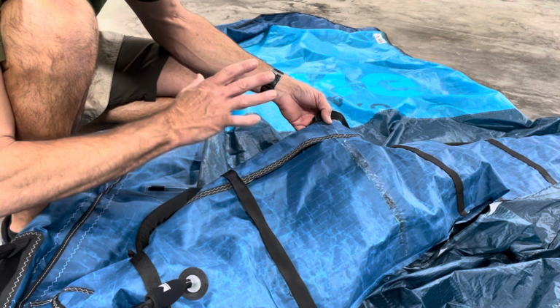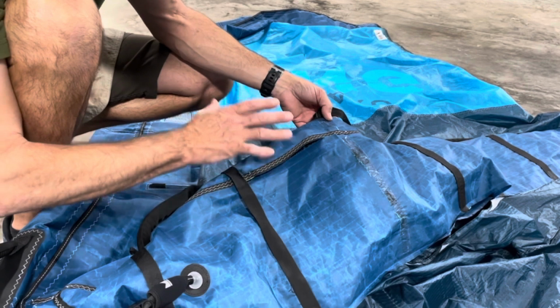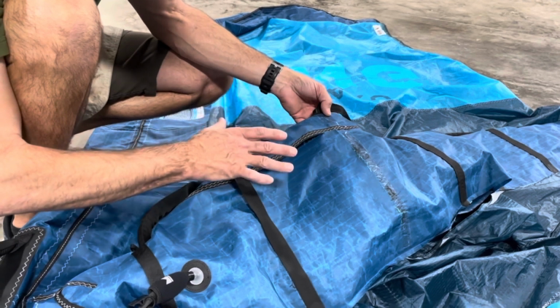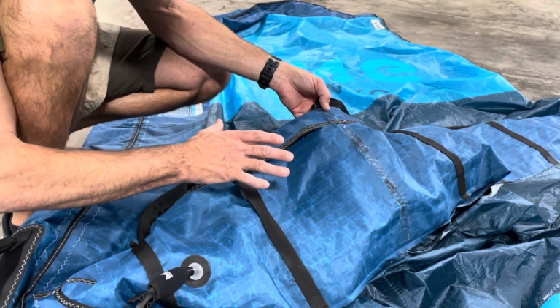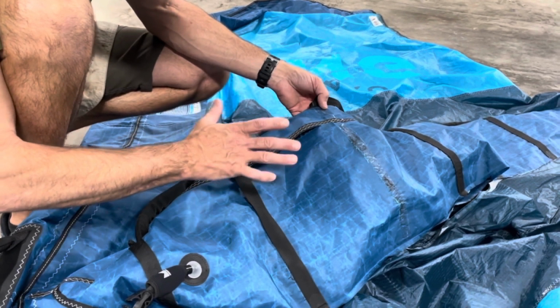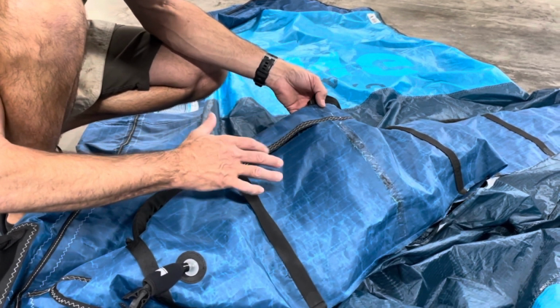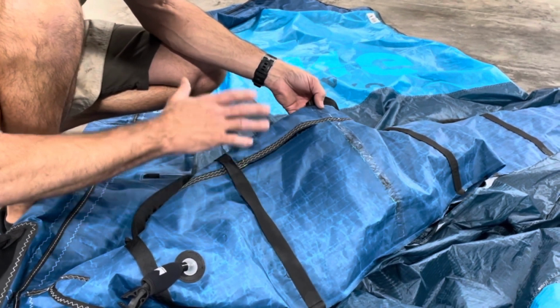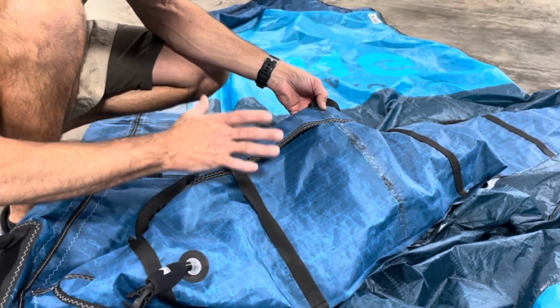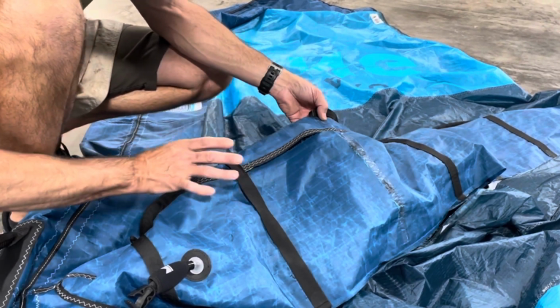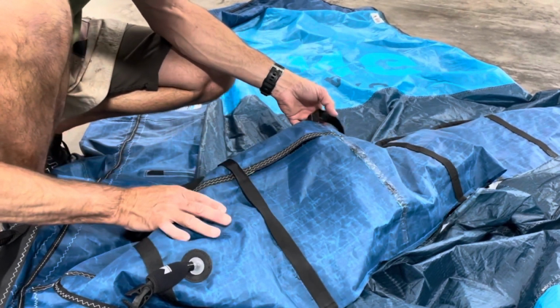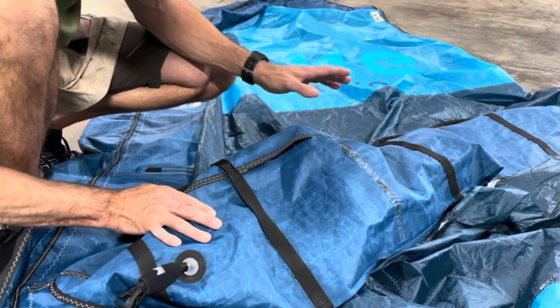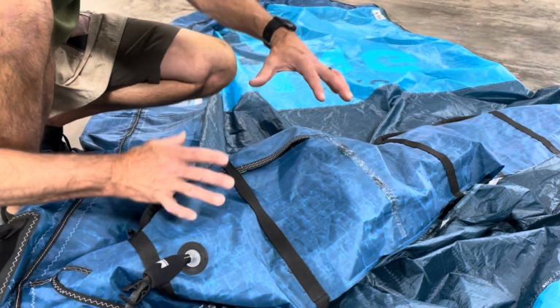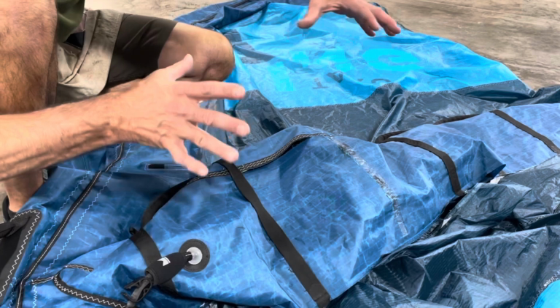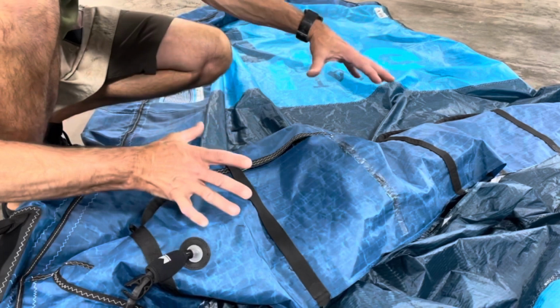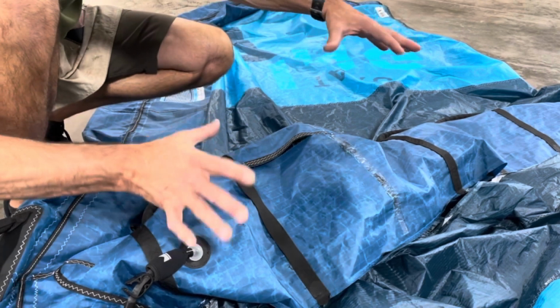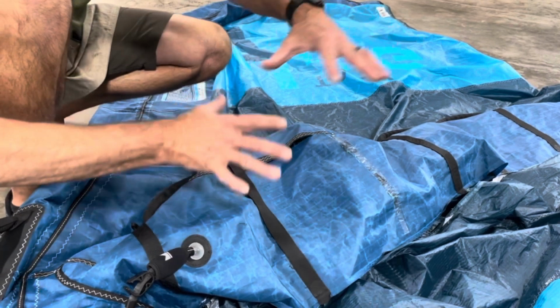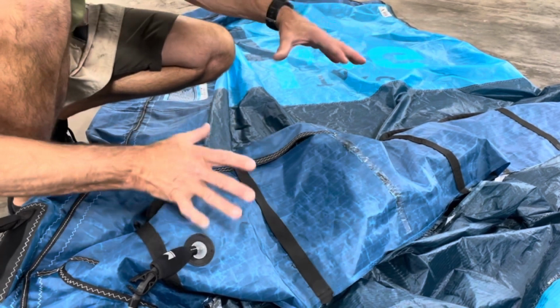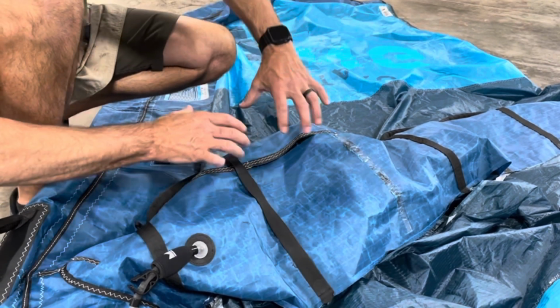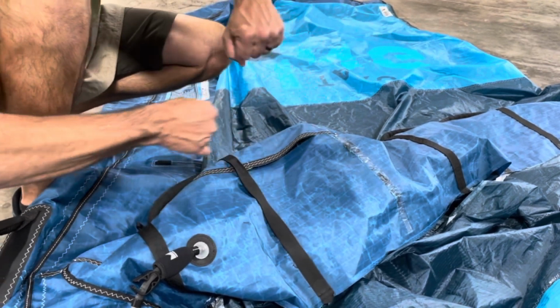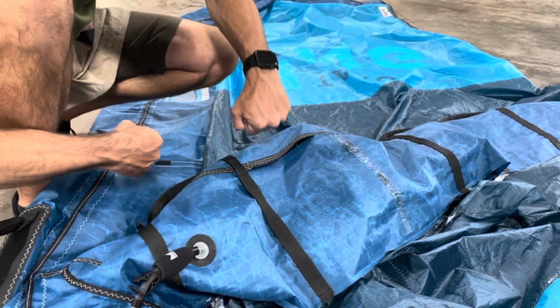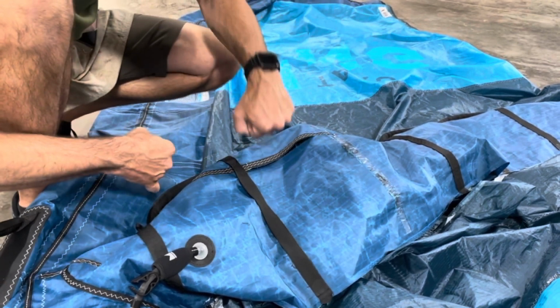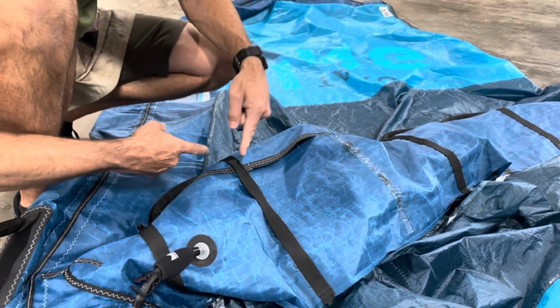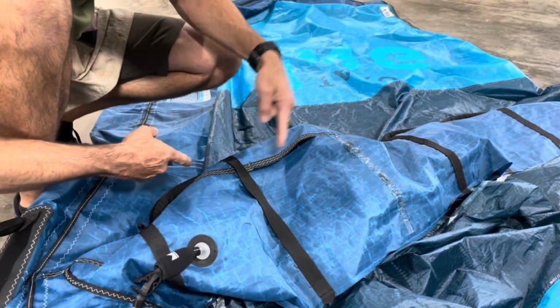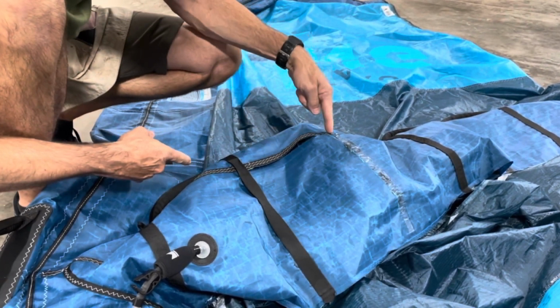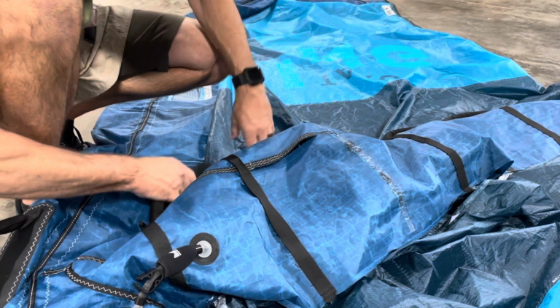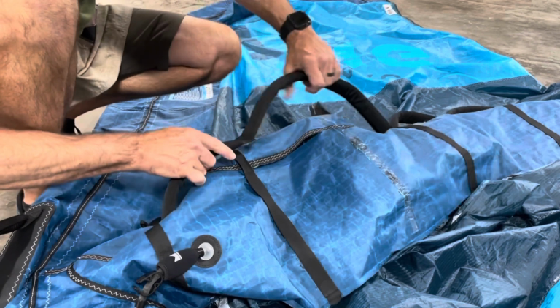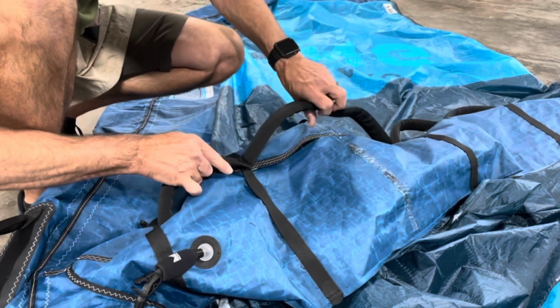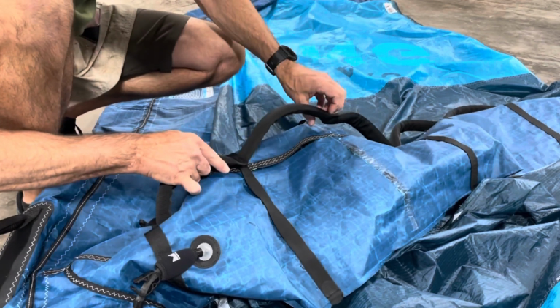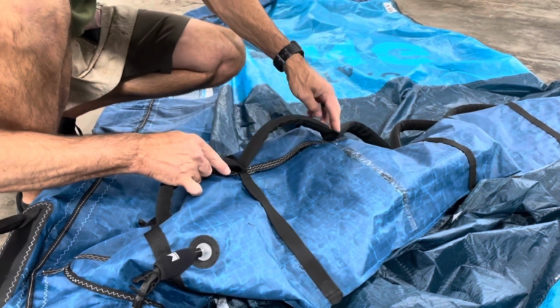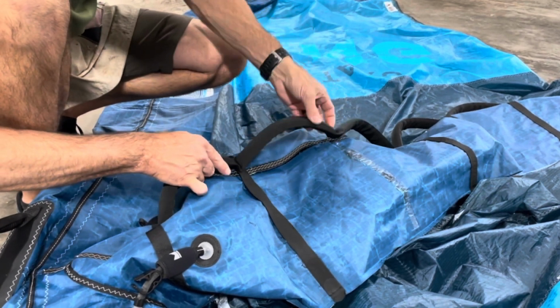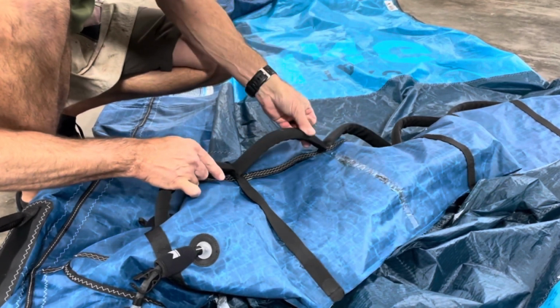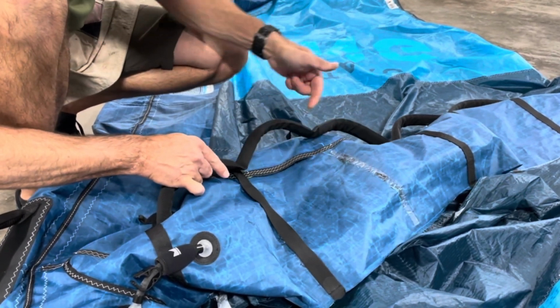Number two: why did this one blow out? There's no cut, there's nothing. It's always on the center main strut that's taking the load. What's happening here is it's not like a kite that has a bridle to disperse the load across the wing — this is a direct connect.